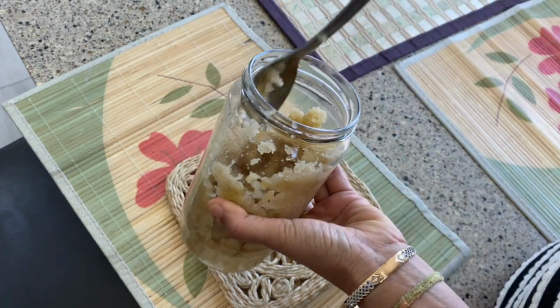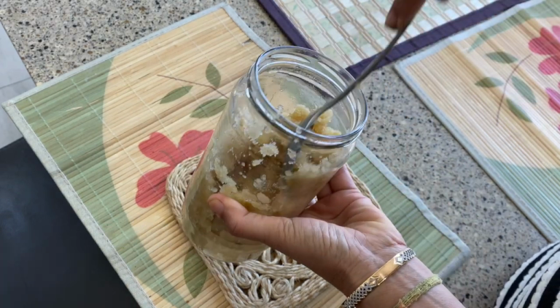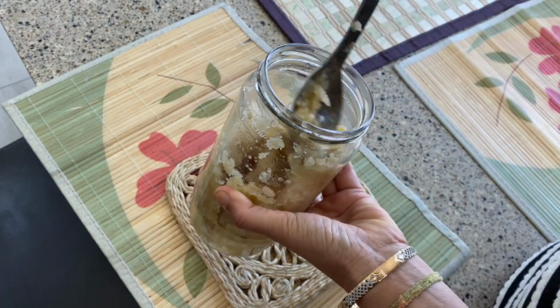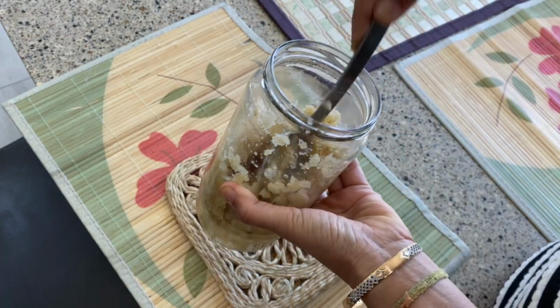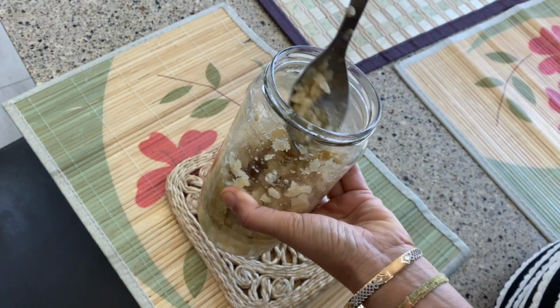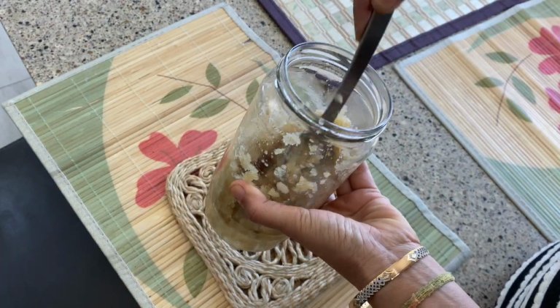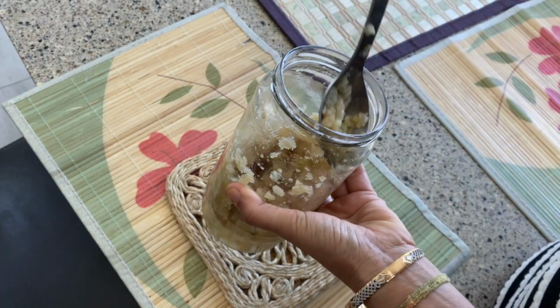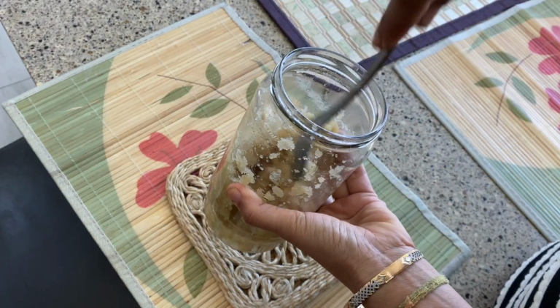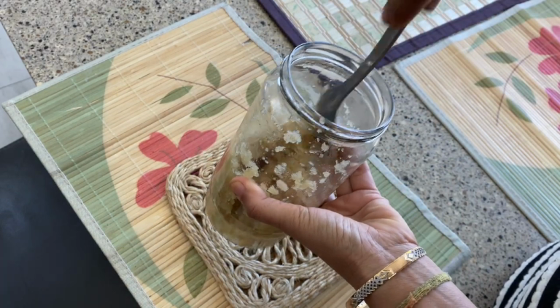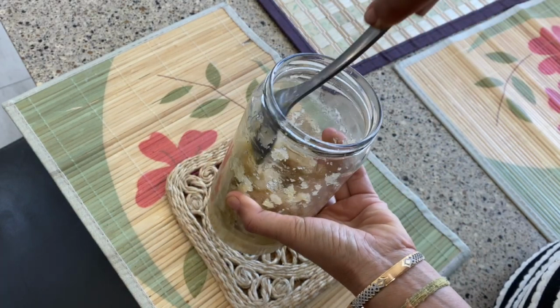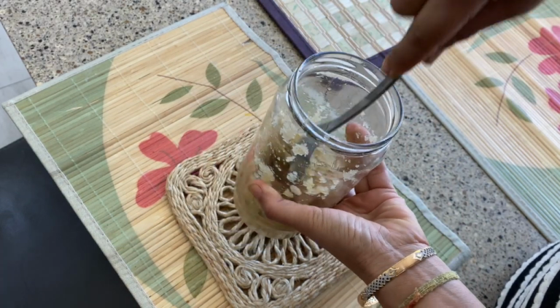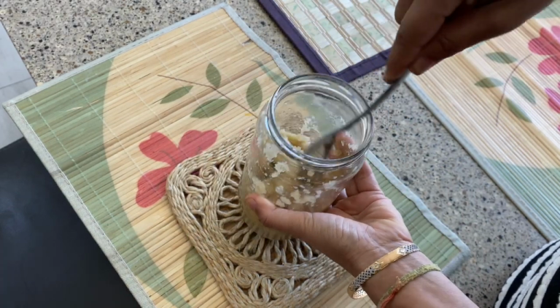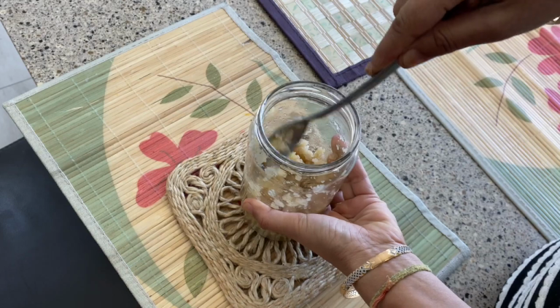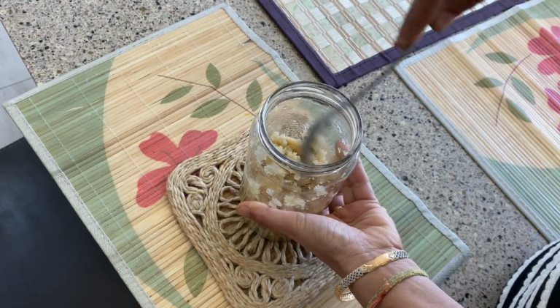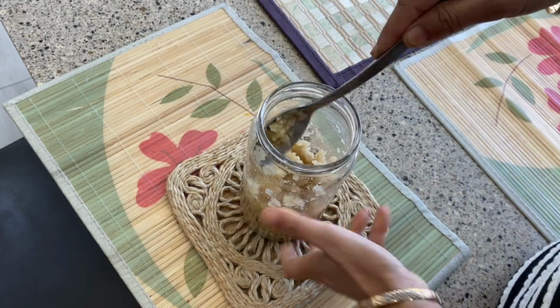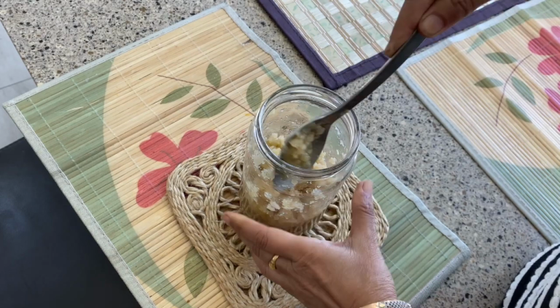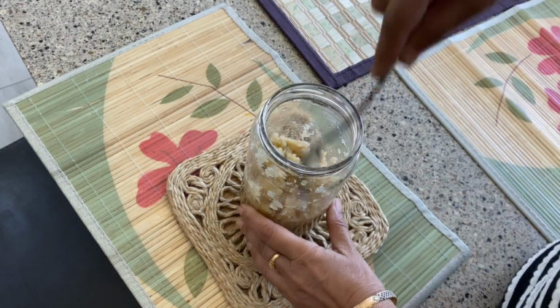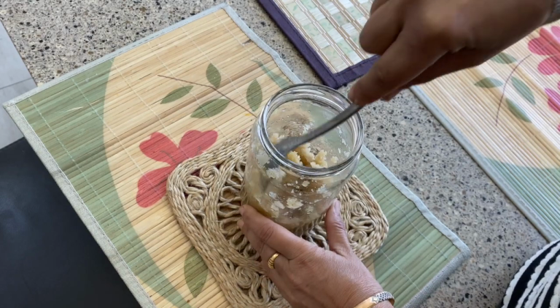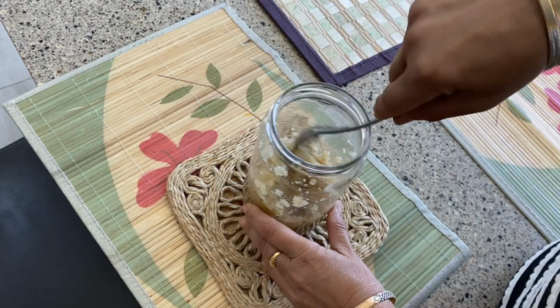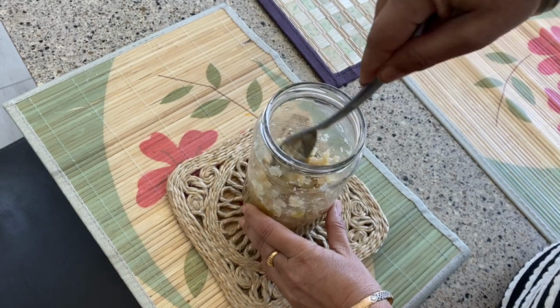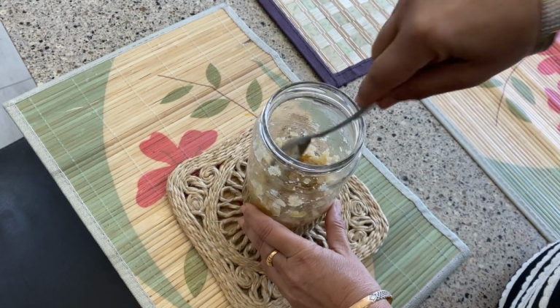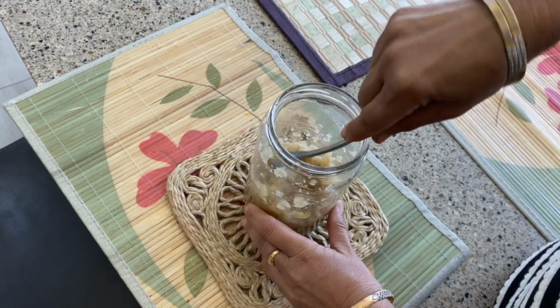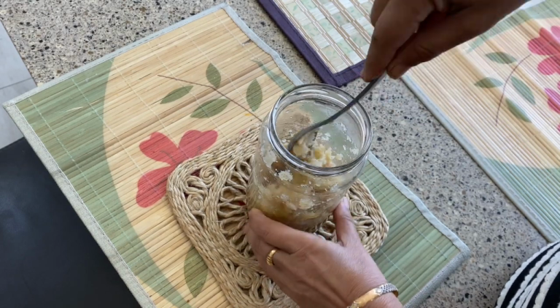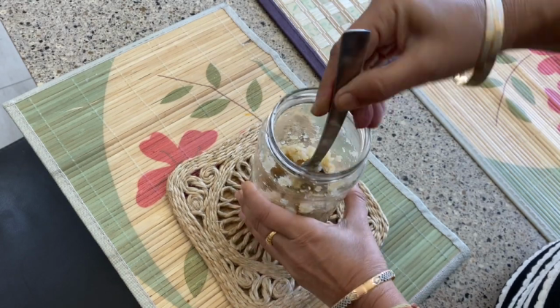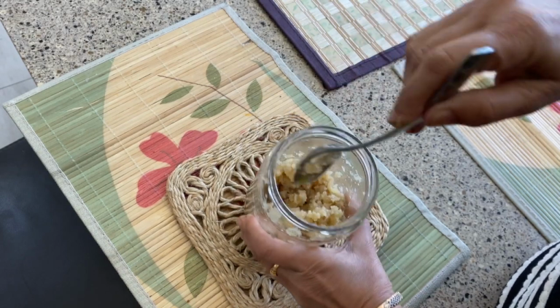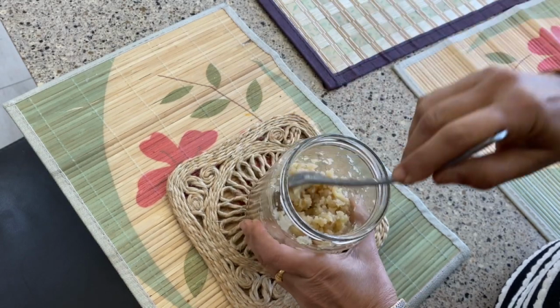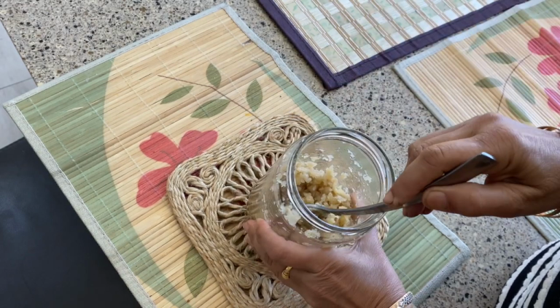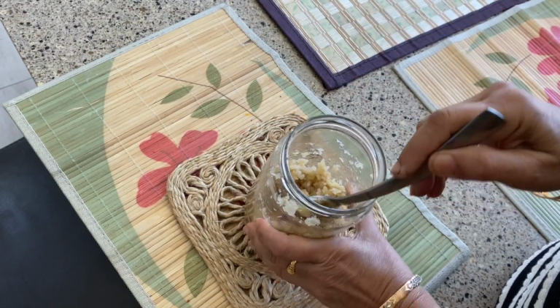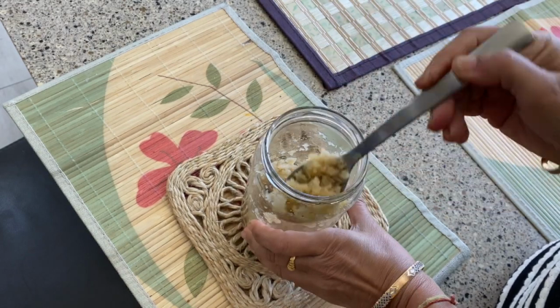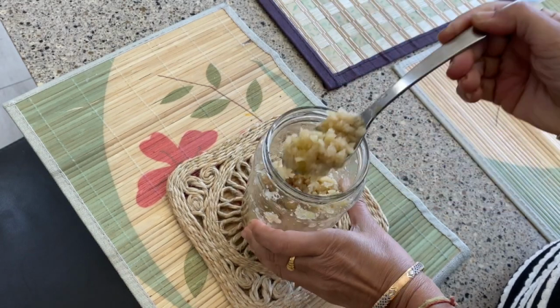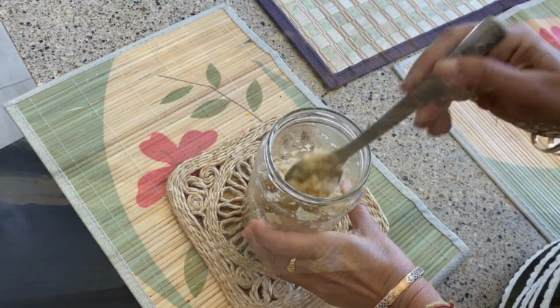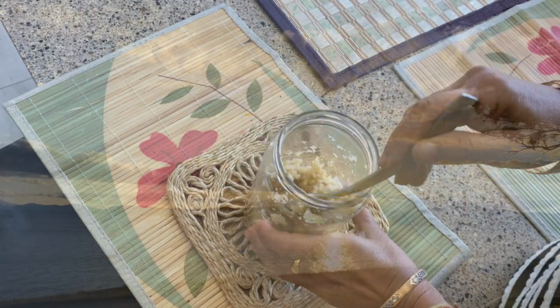You will see your body gain strength, agility and glow. It will also help get rid of constipation problems if any.